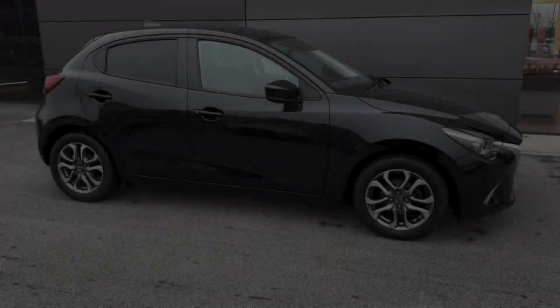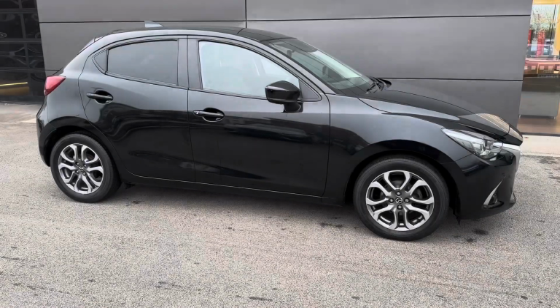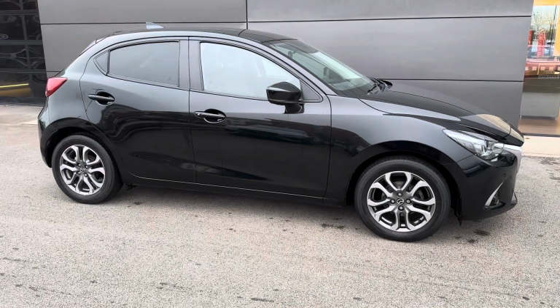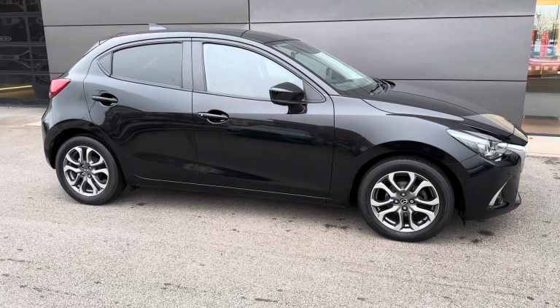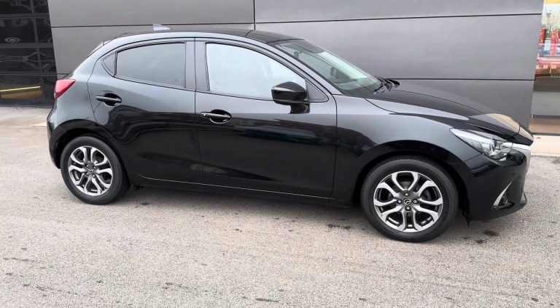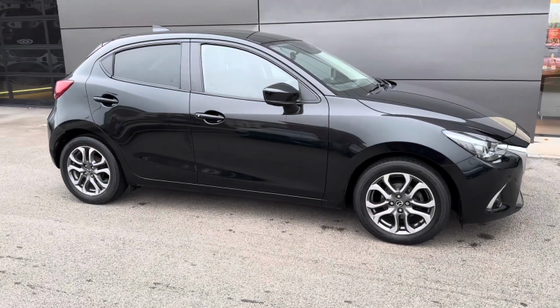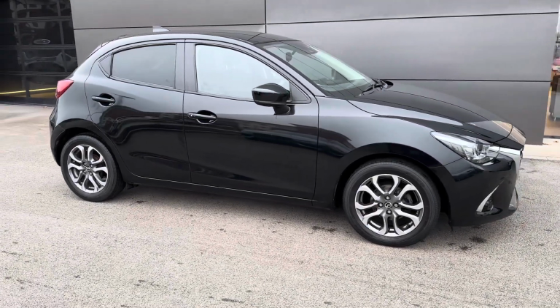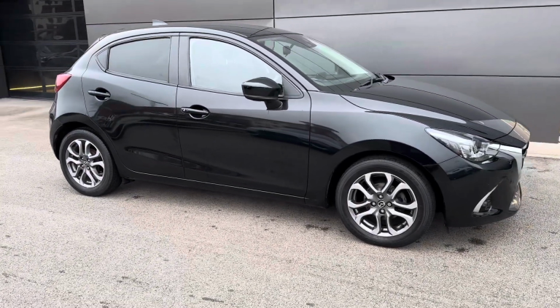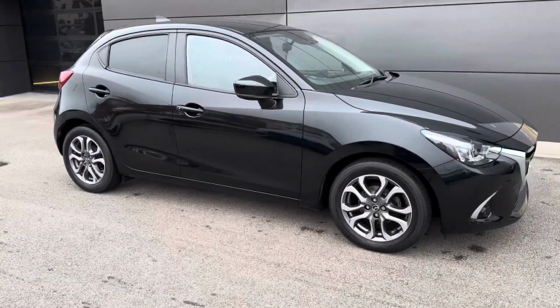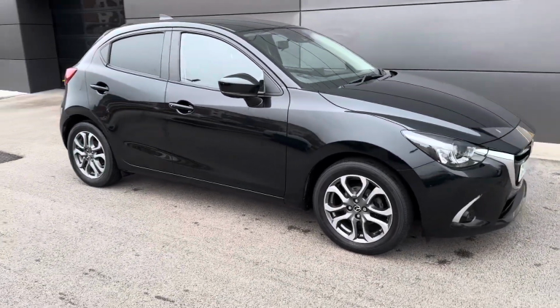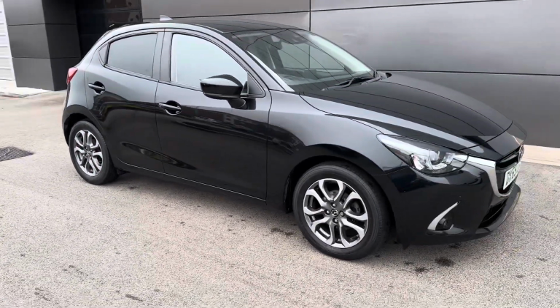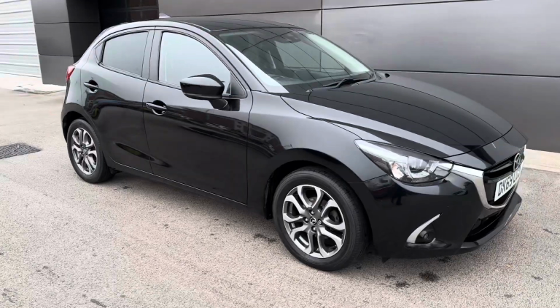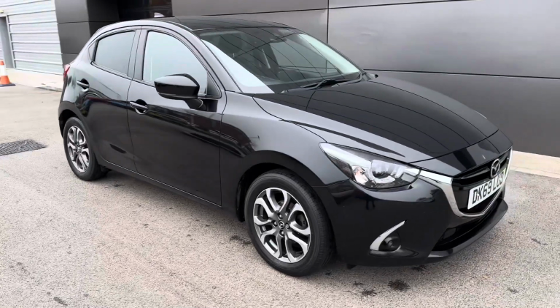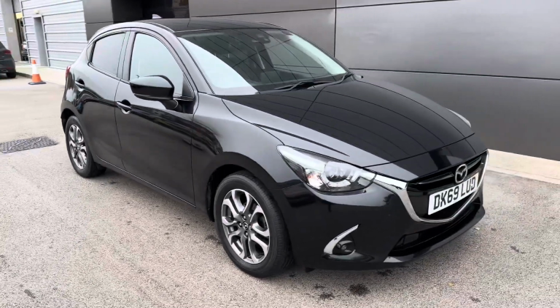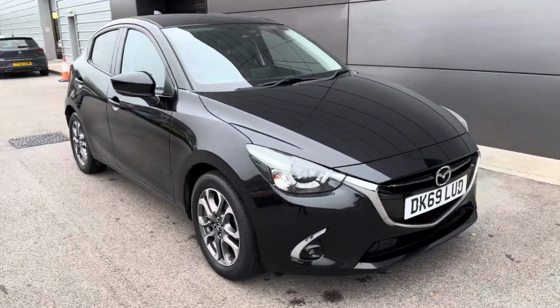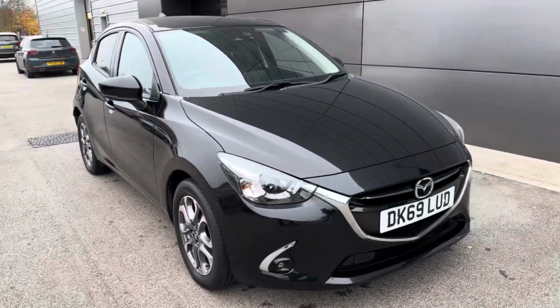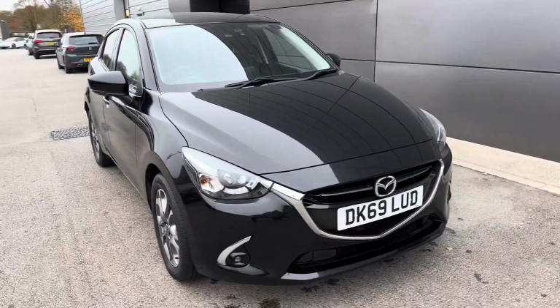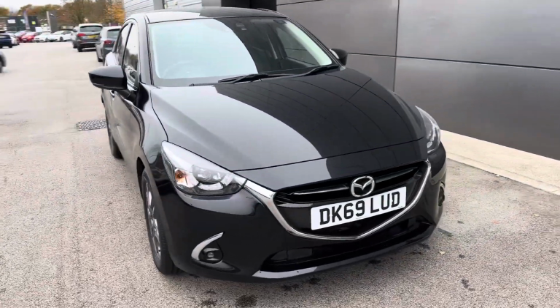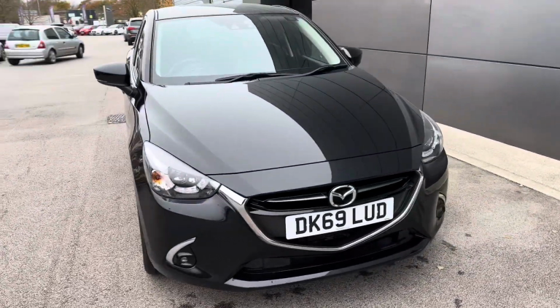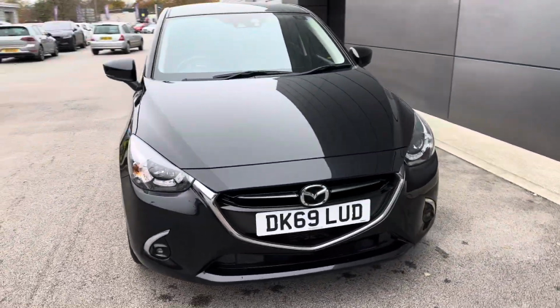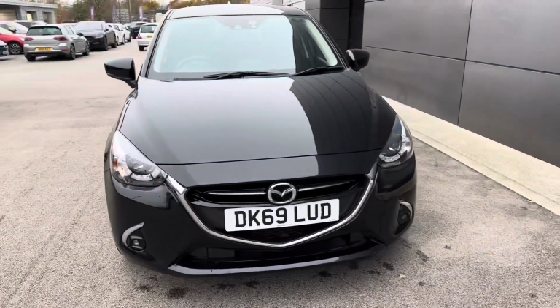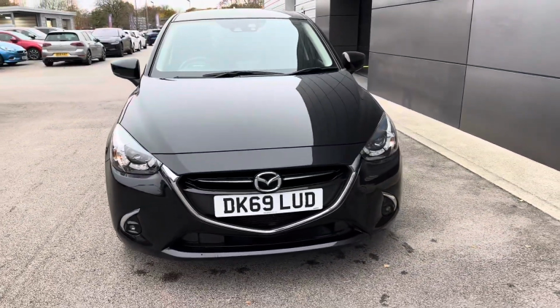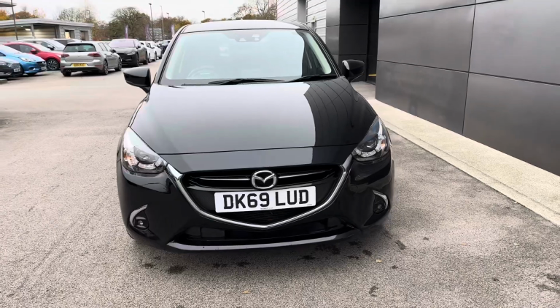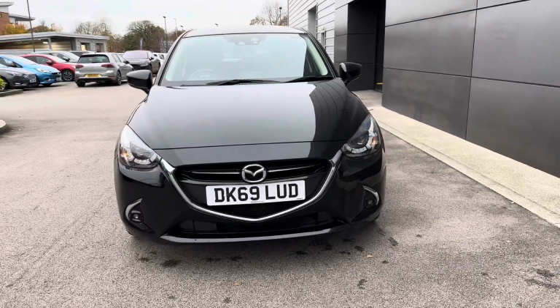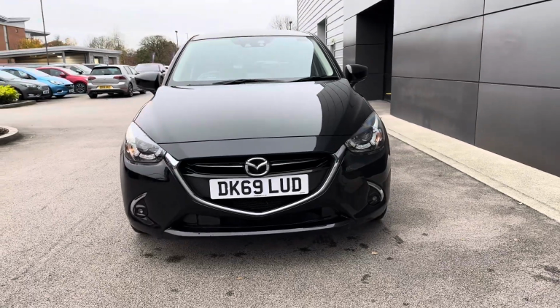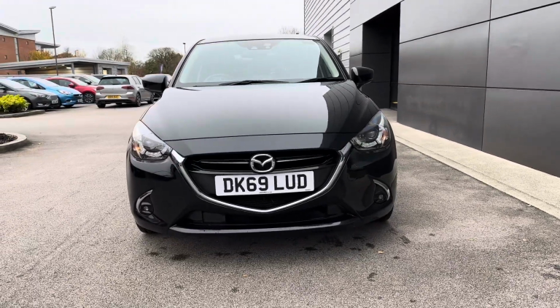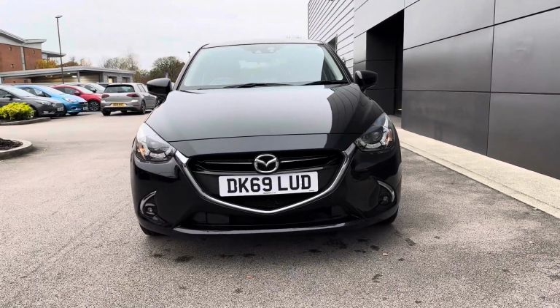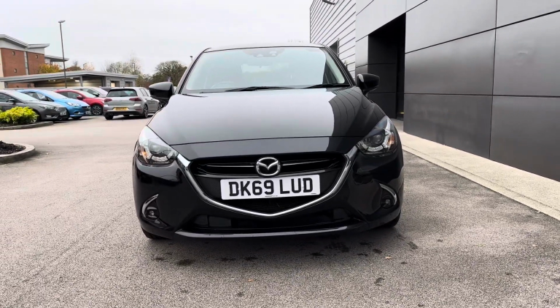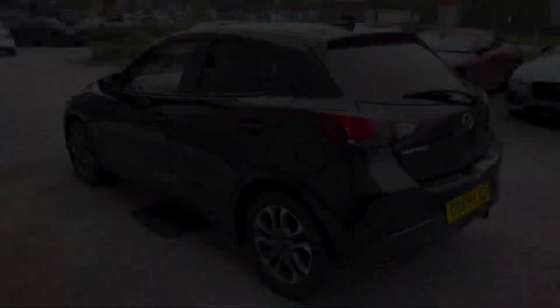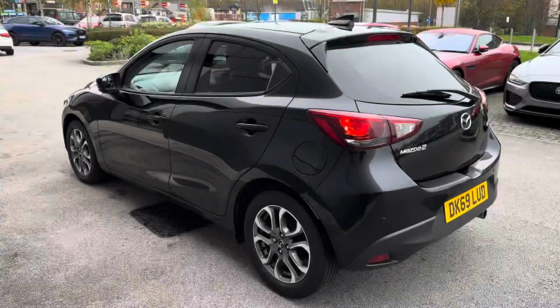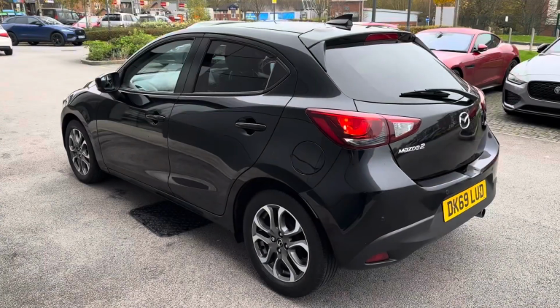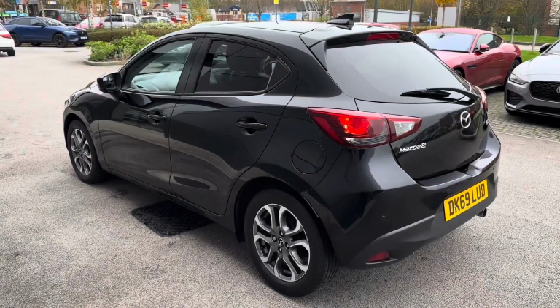Hello and welcome to Crew Motor Match. My name is Greg and today we're going to be taking a look around this marvellous Mazda 2. It's a 1.5 petrol, the Skyactiv-G, GT Sport Nav Plus, and it's also Euro 6 compliant so you don't have to worry about any ULEZ fees.